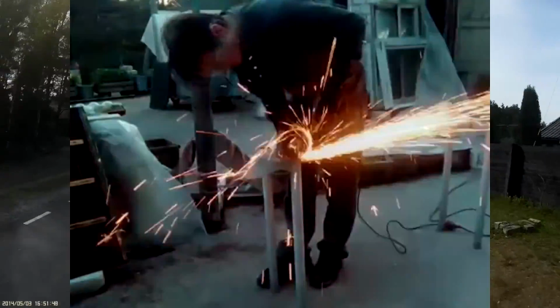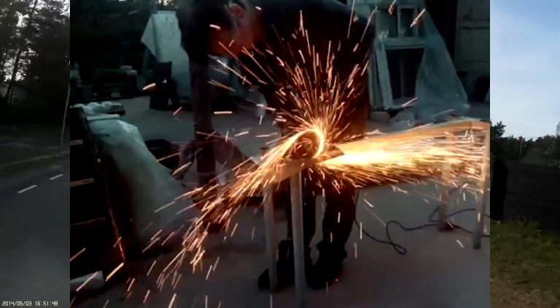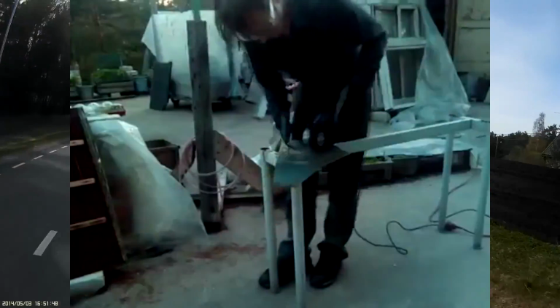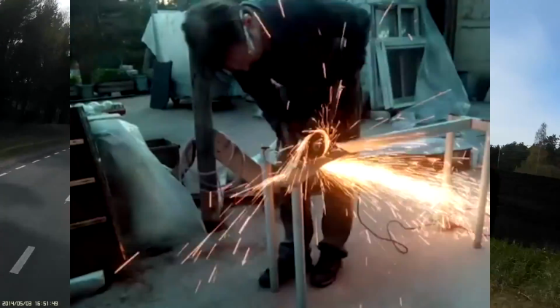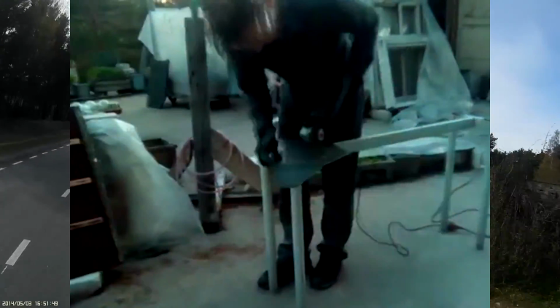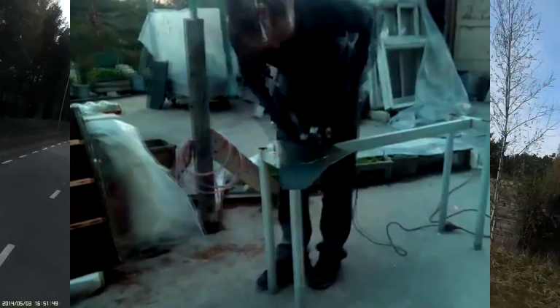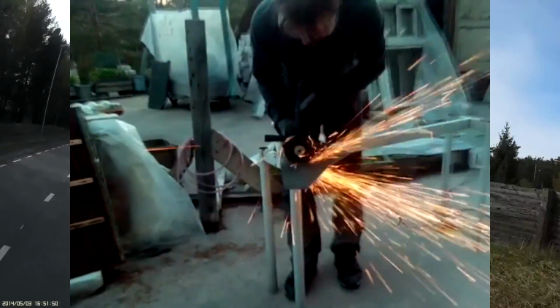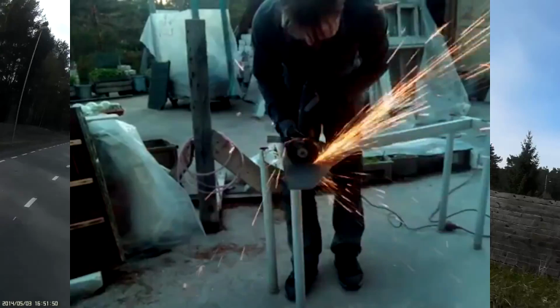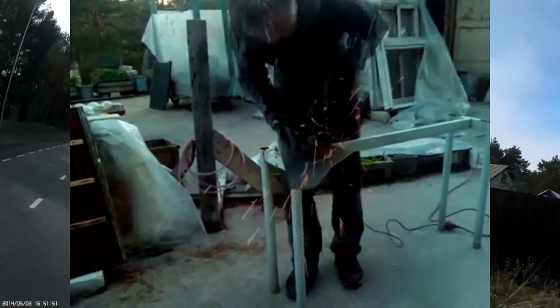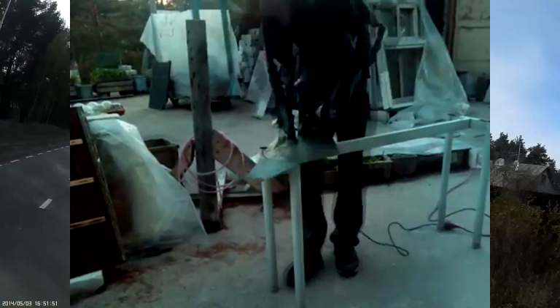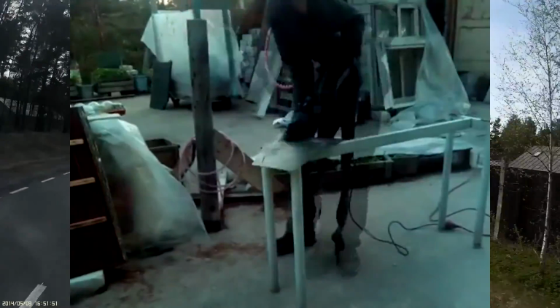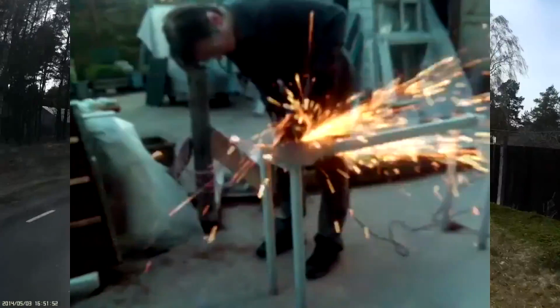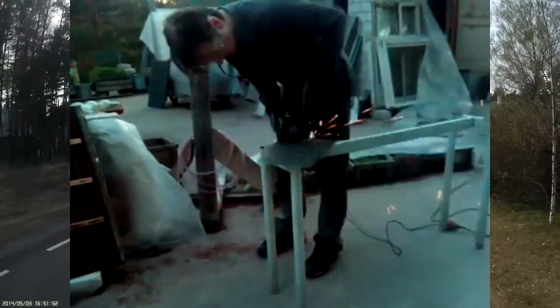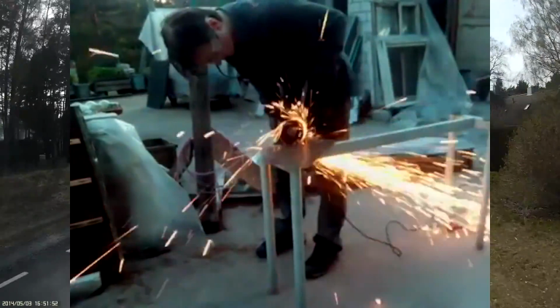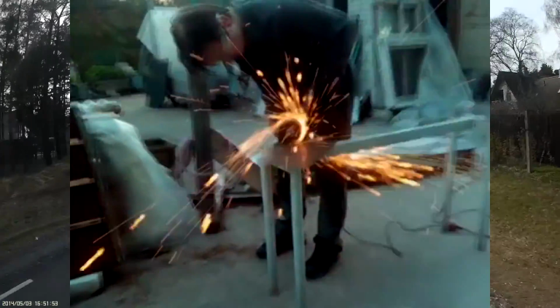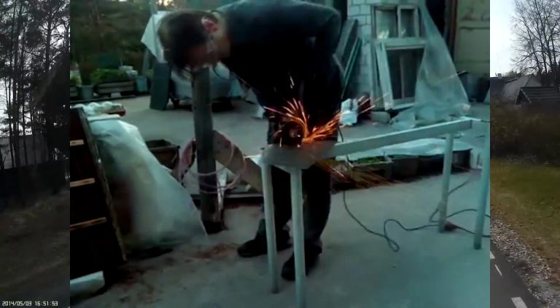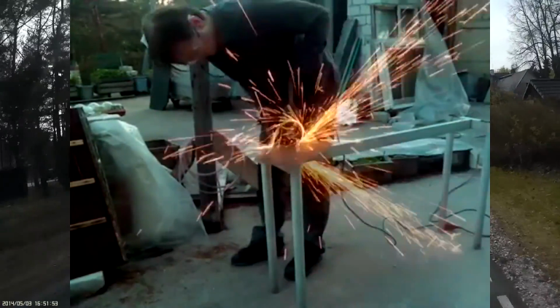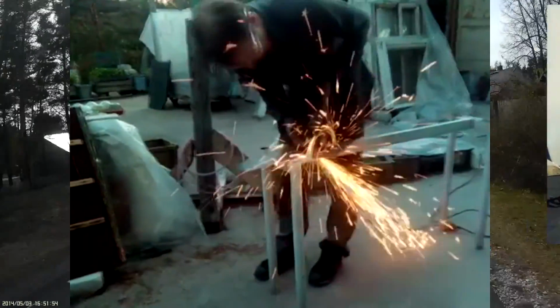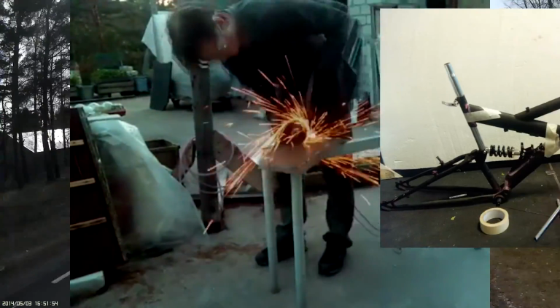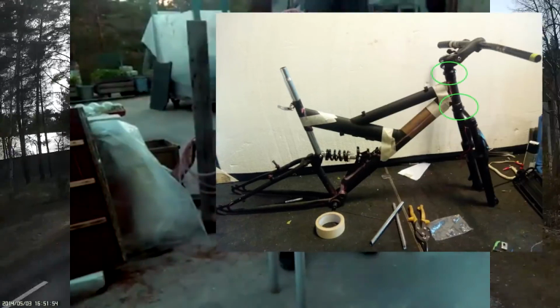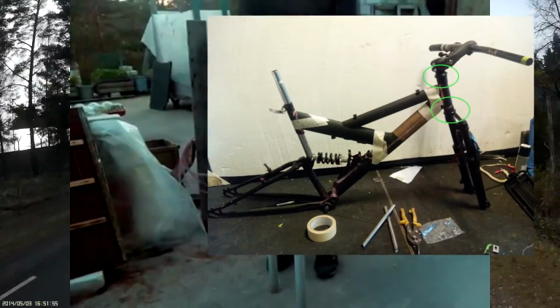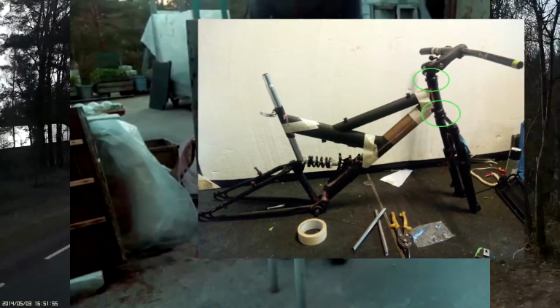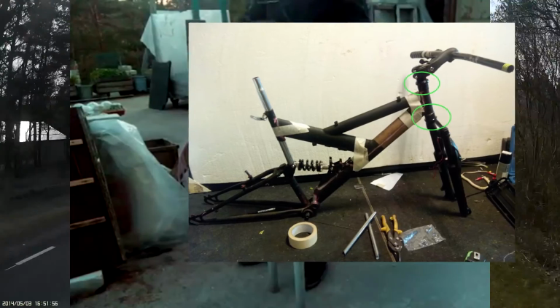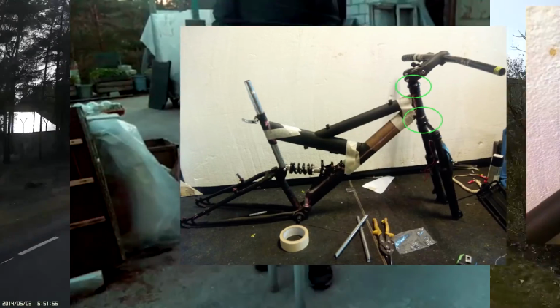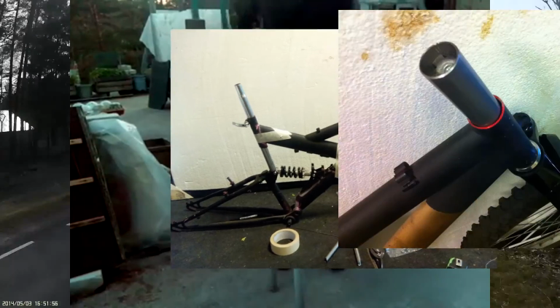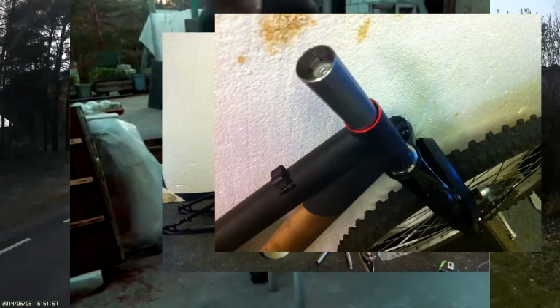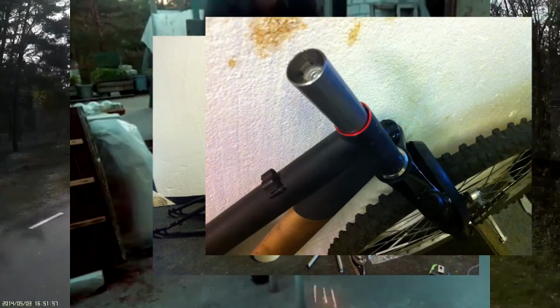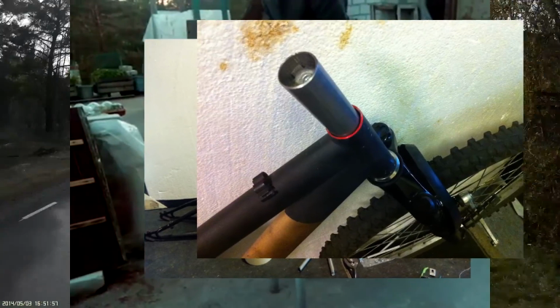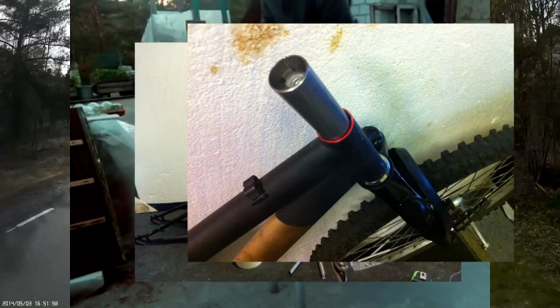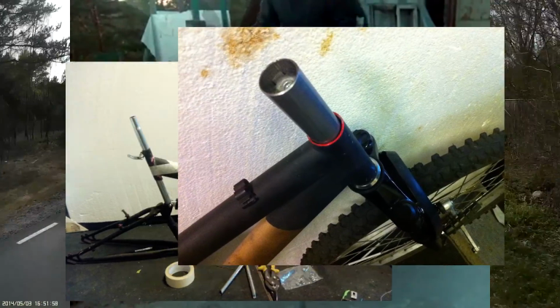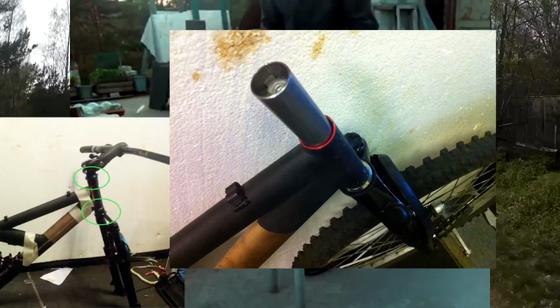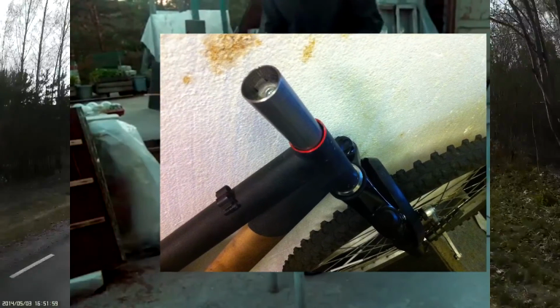As I was using a donor from another century, the fork size was all wrong — very wrong — and required extending.